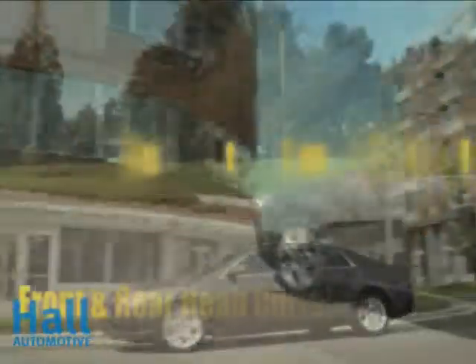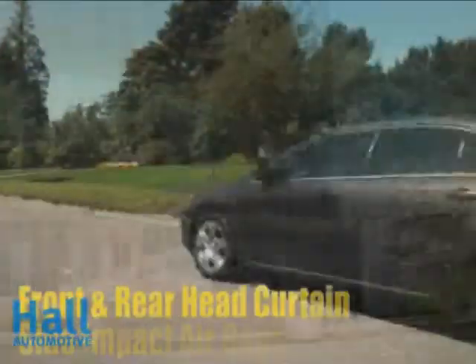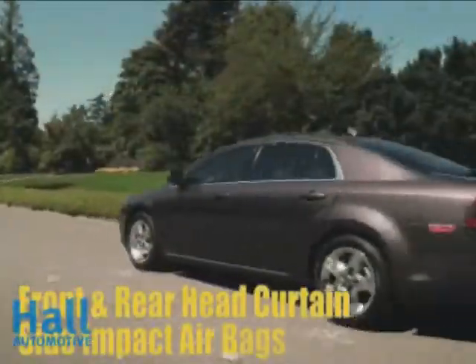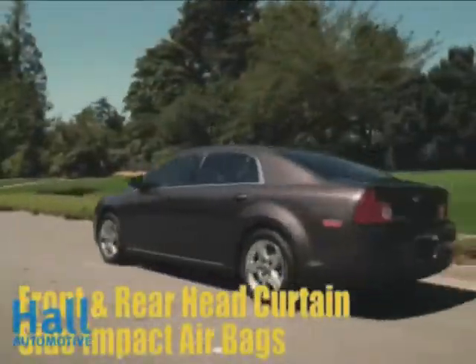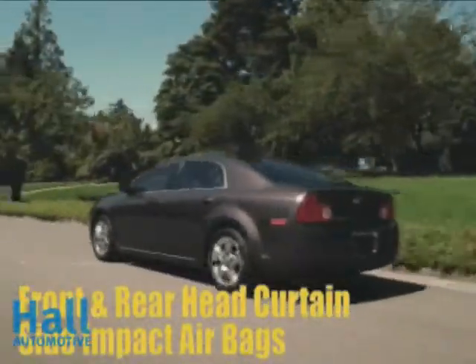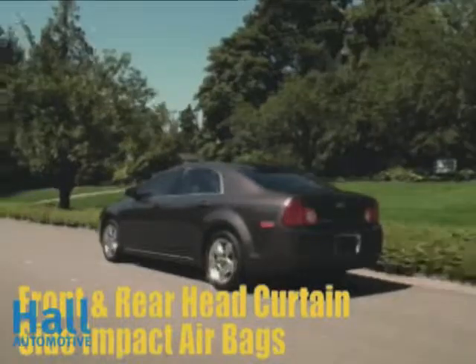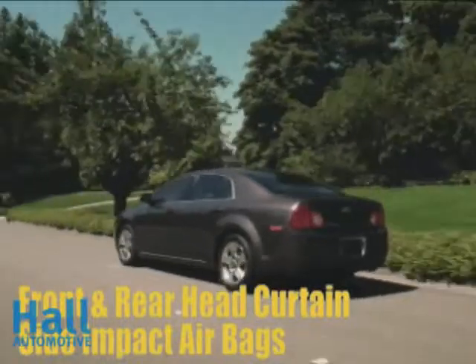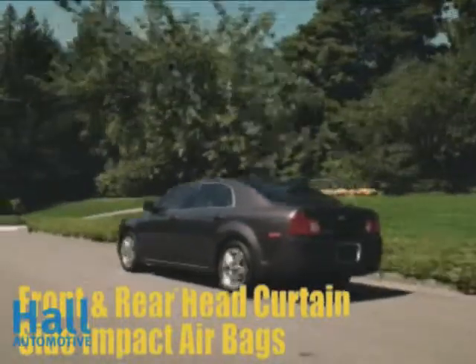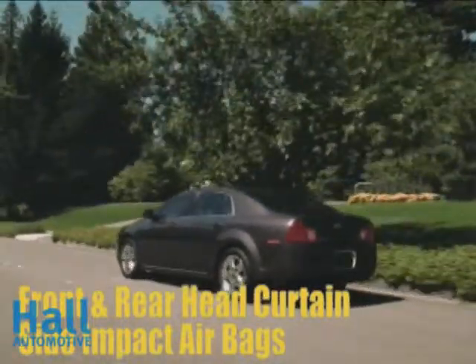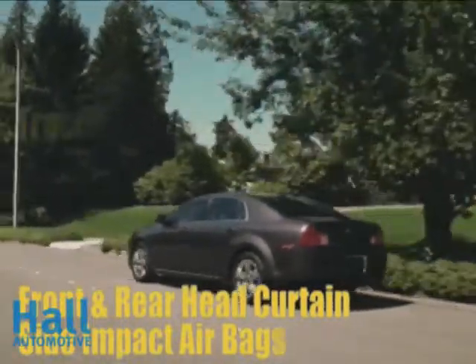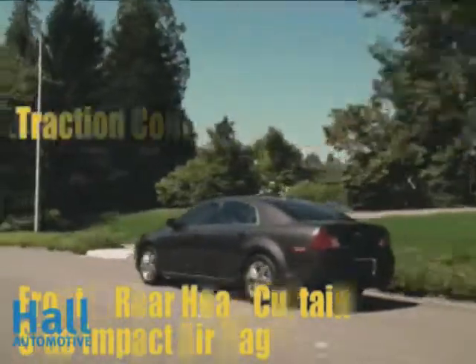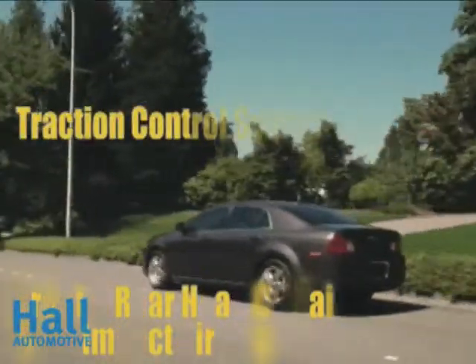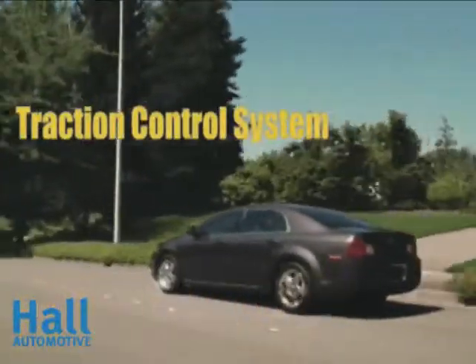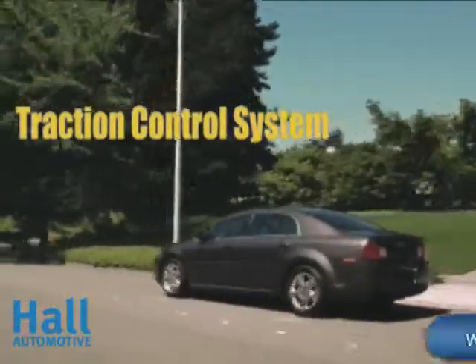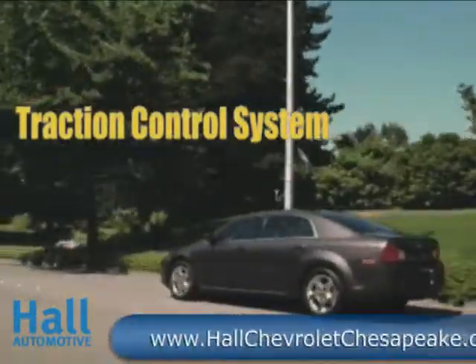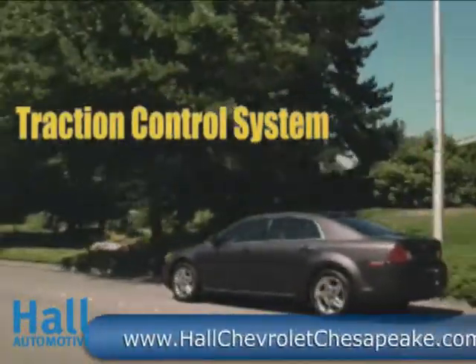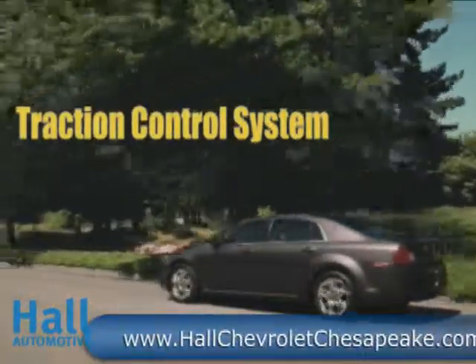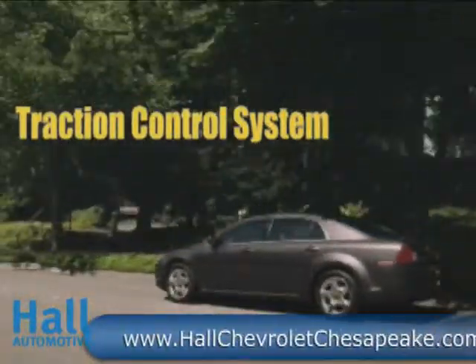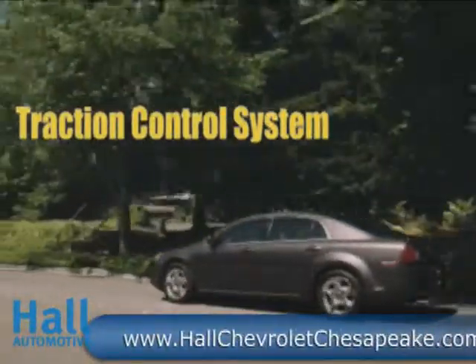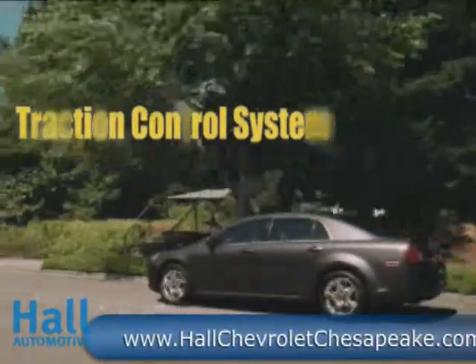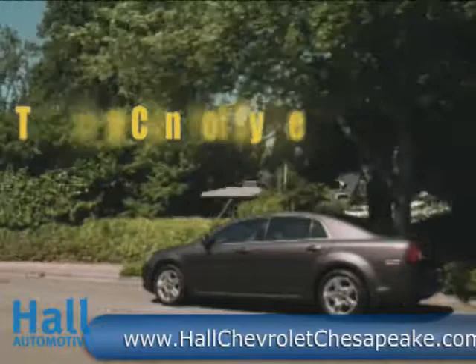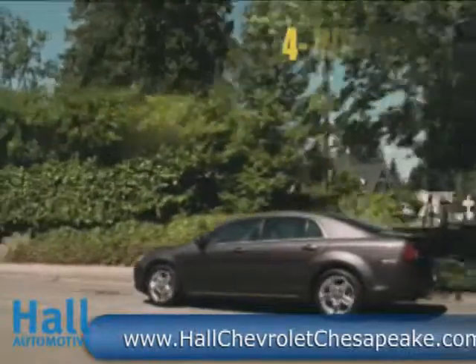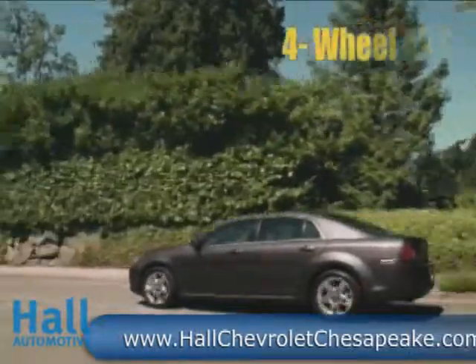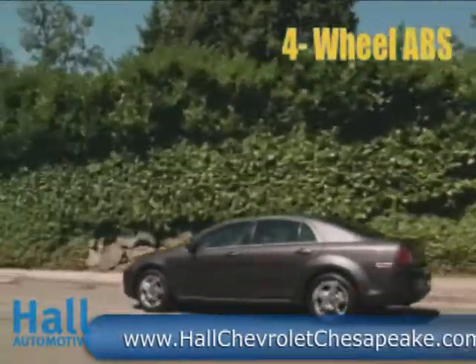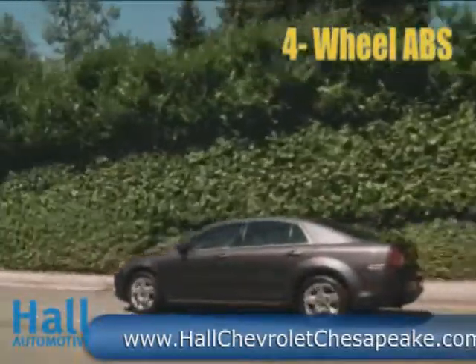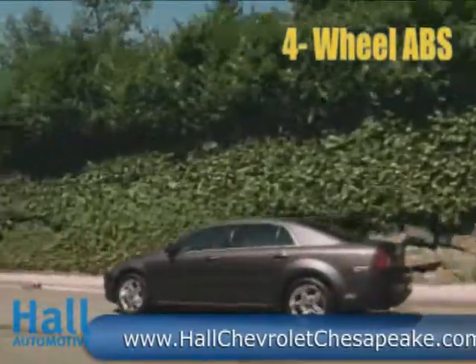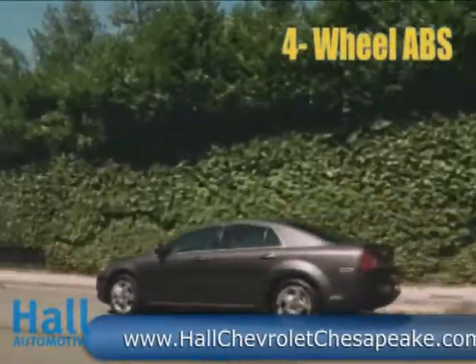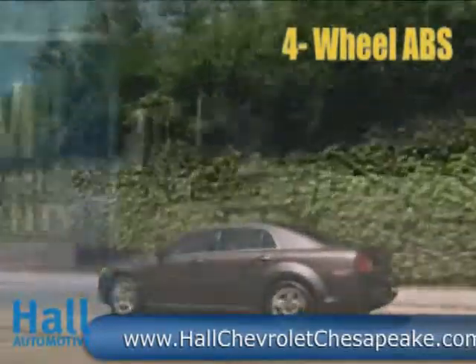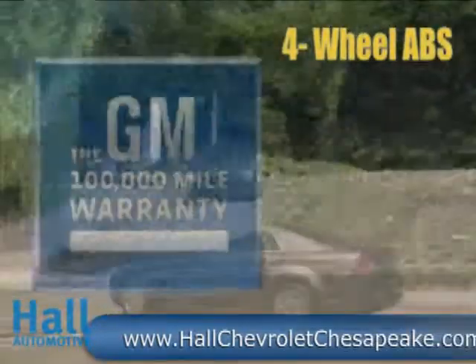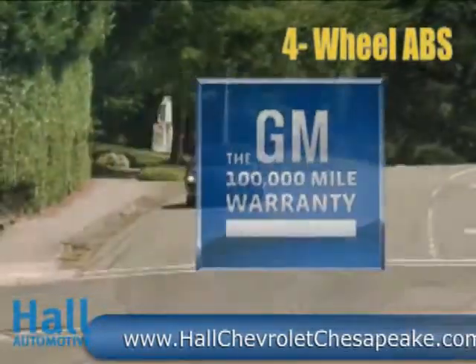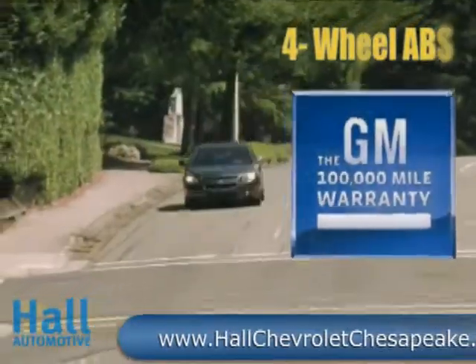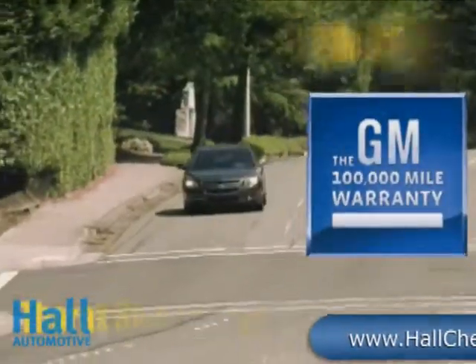The Chevrolet Malibu received the highest government safety rating: 5 stars. A high-strength steel safety cage, 6 airbags, and OnStar crash response creates the safest experience possible.